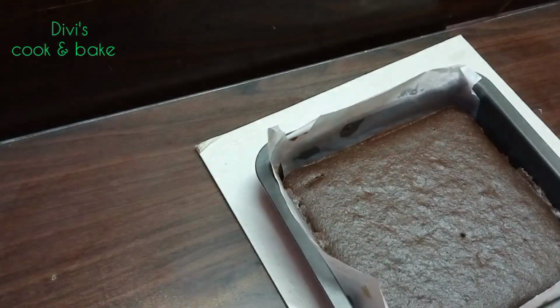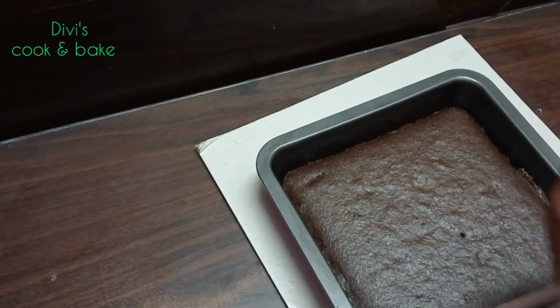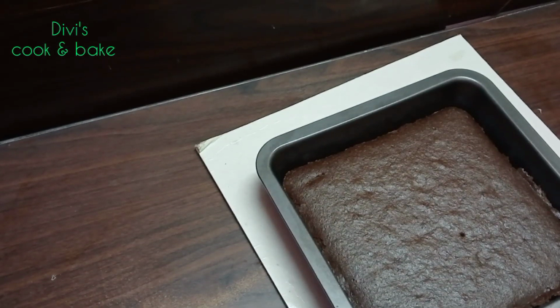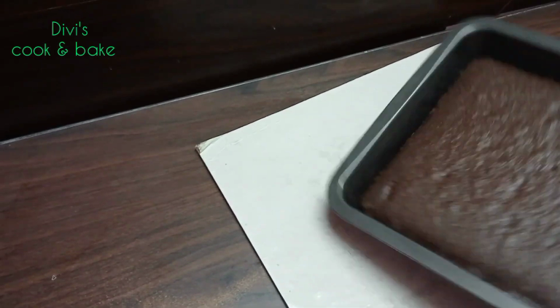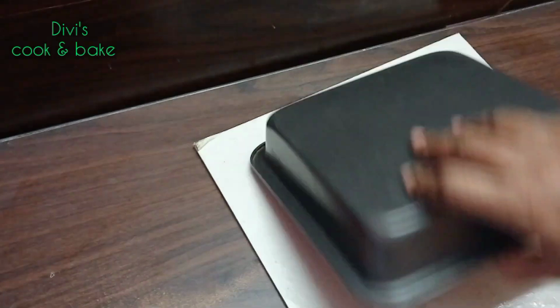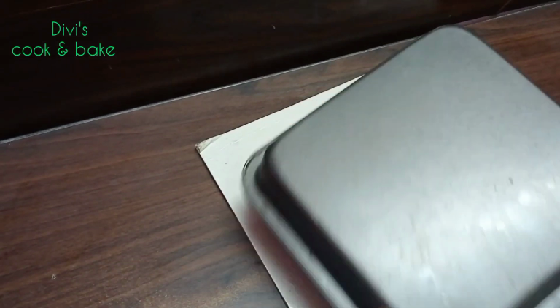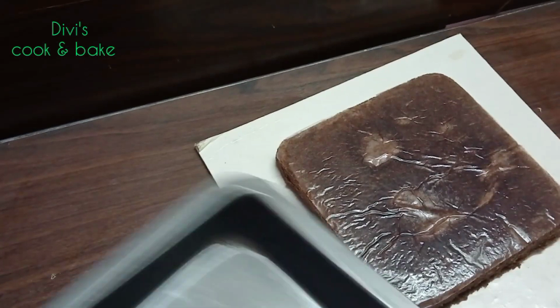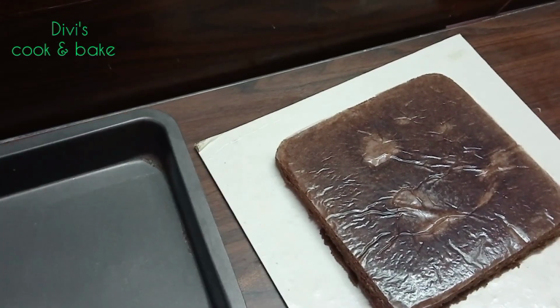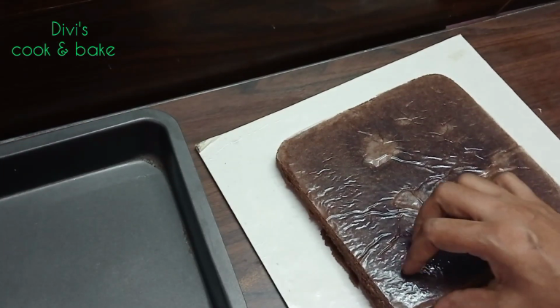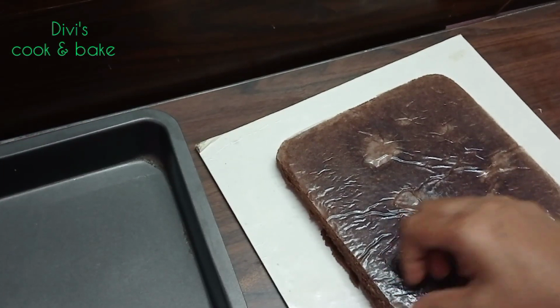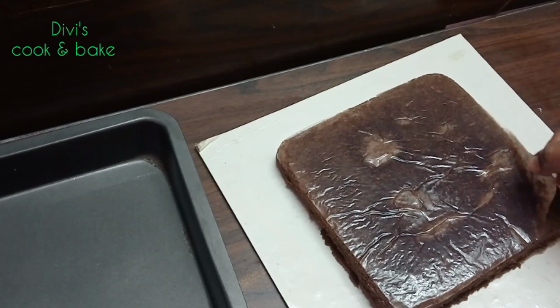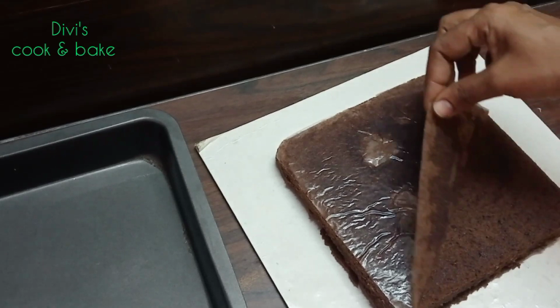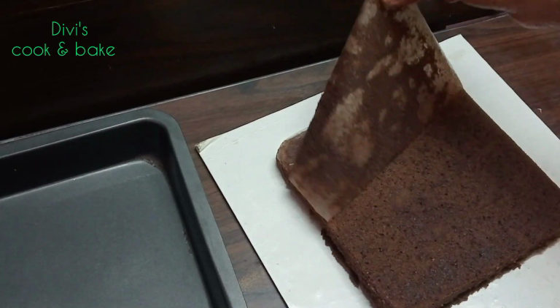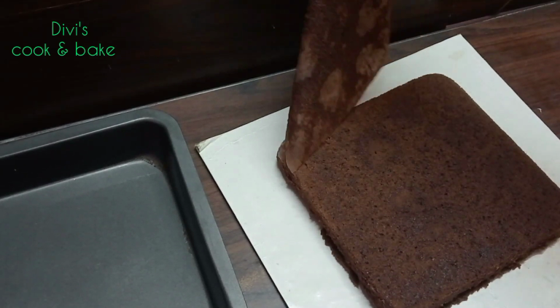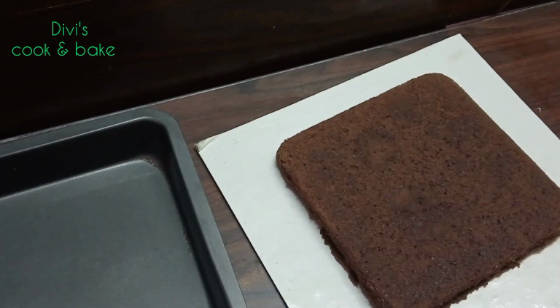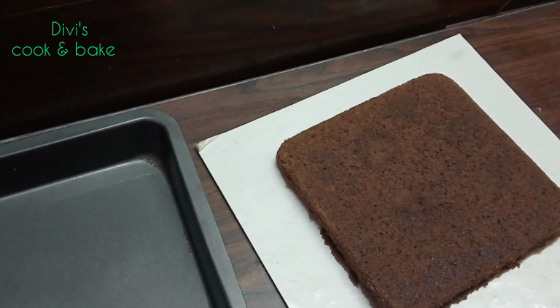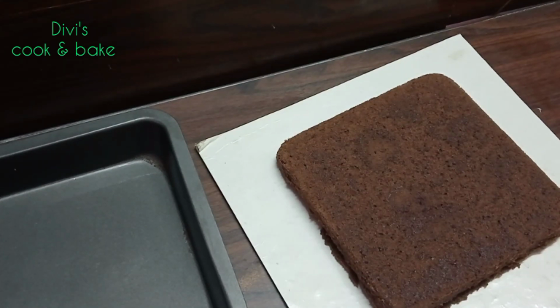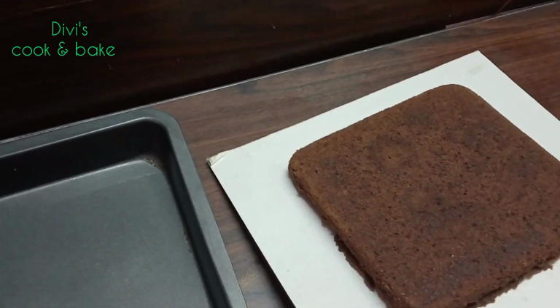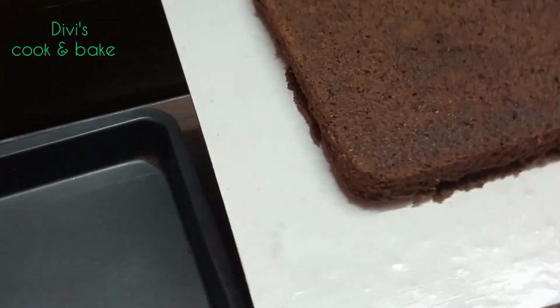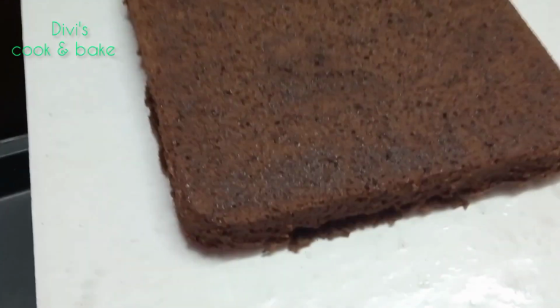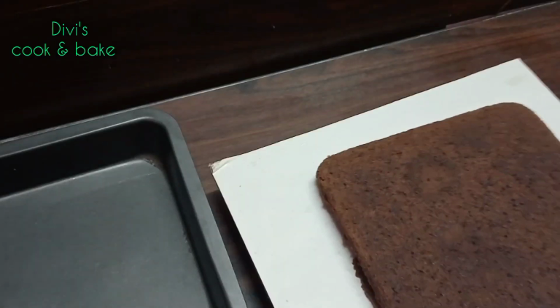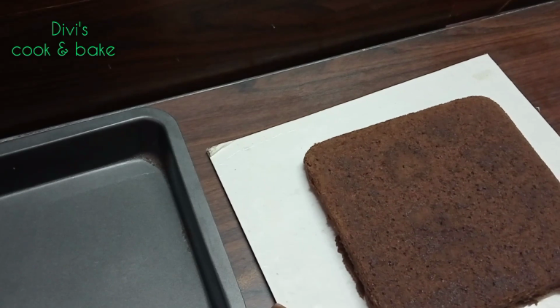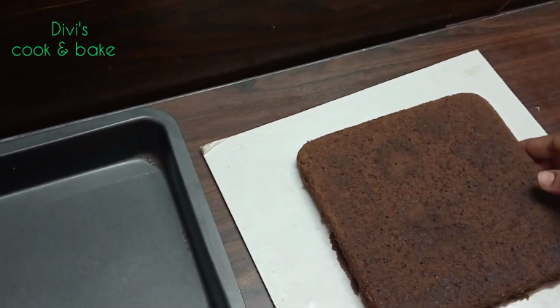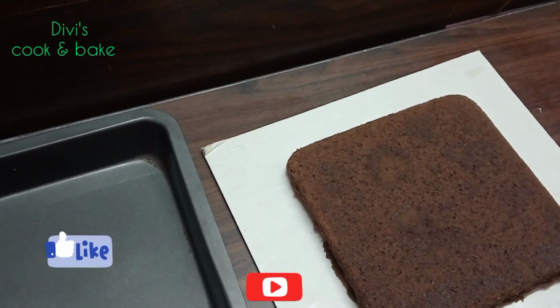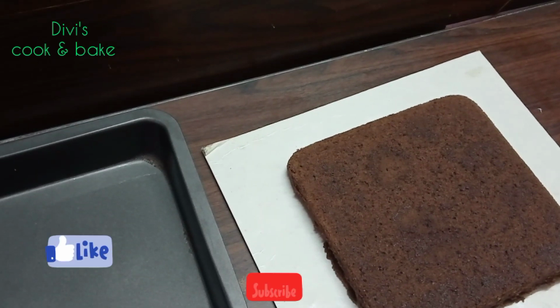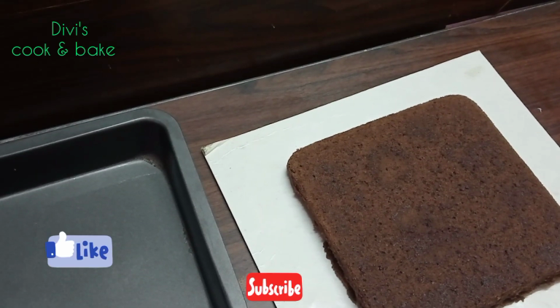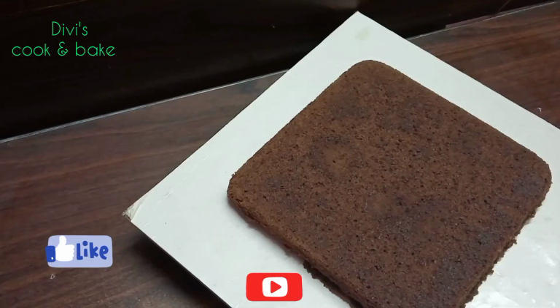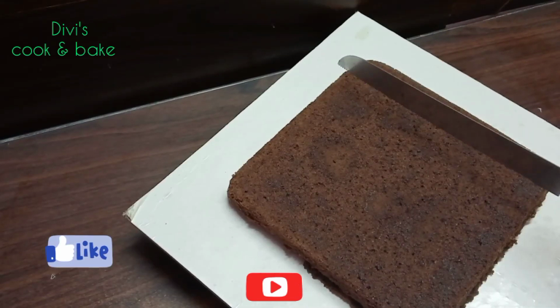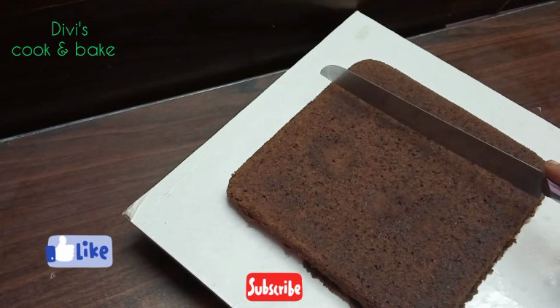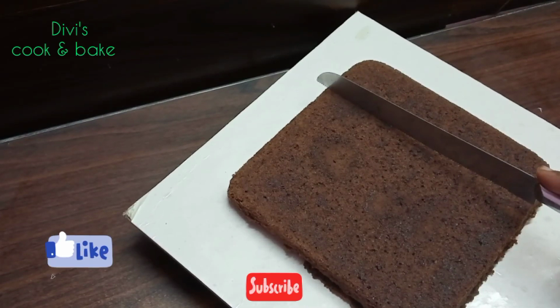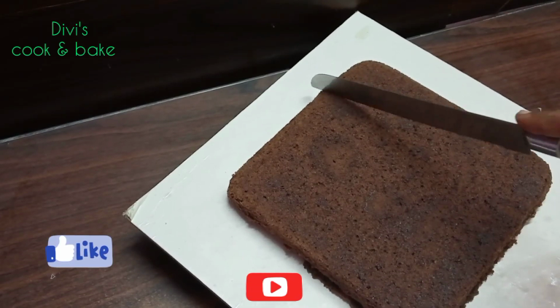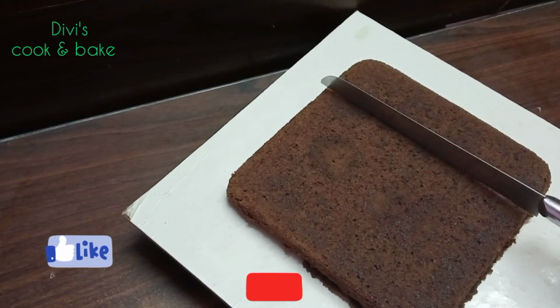This cake is very easy and we can demold the cake. This eggless cake is very easy. The cake is flat now and we can make a piece of cake.